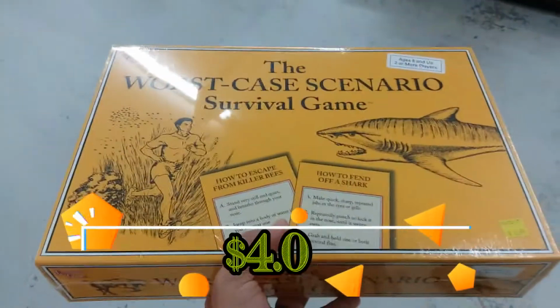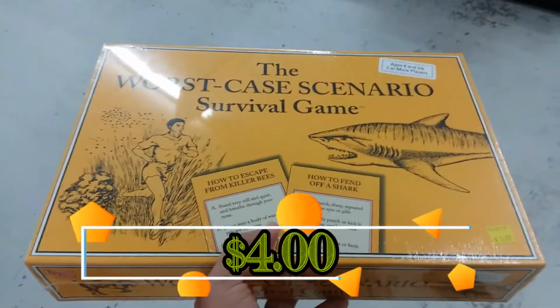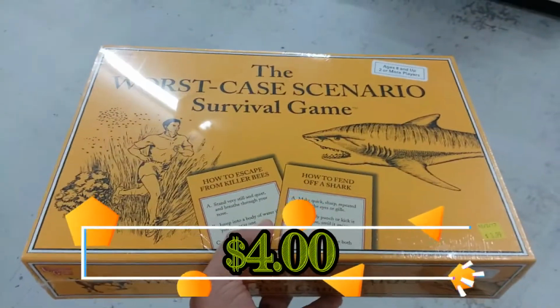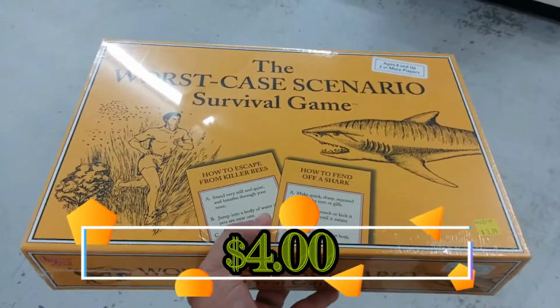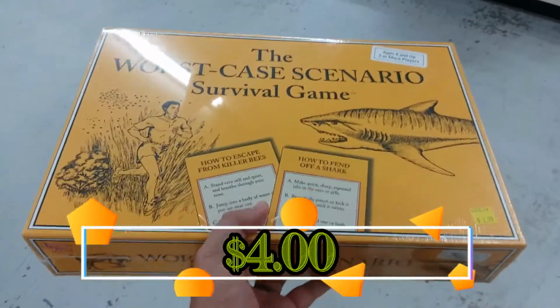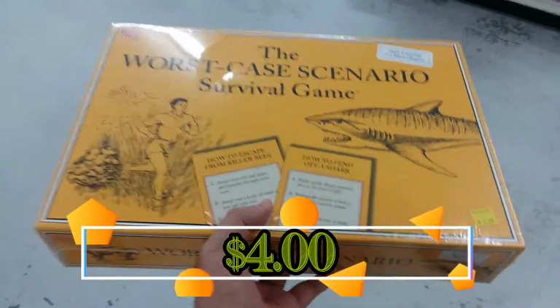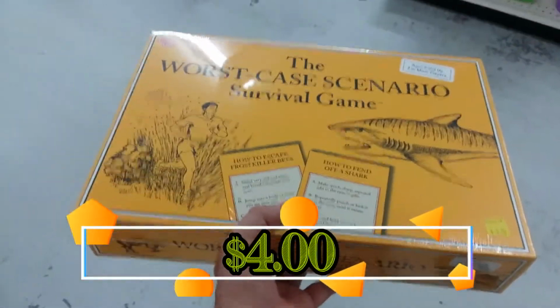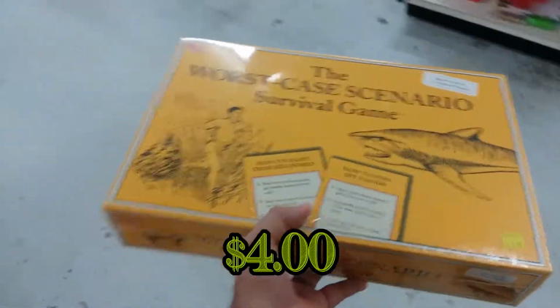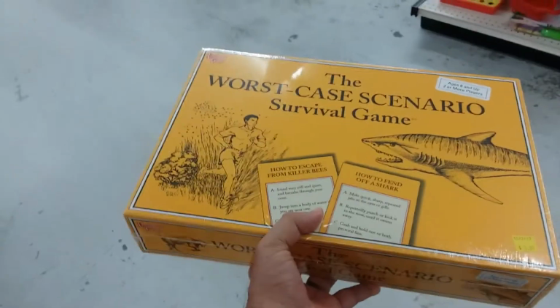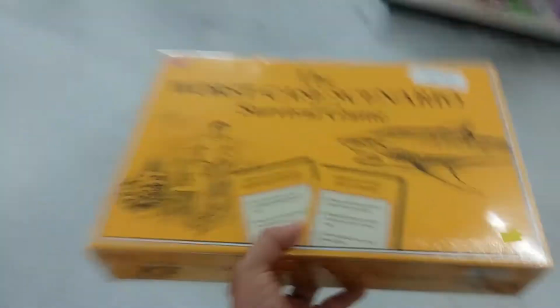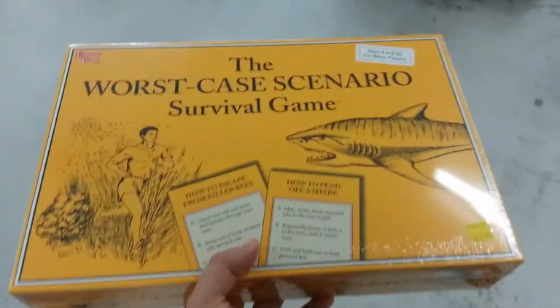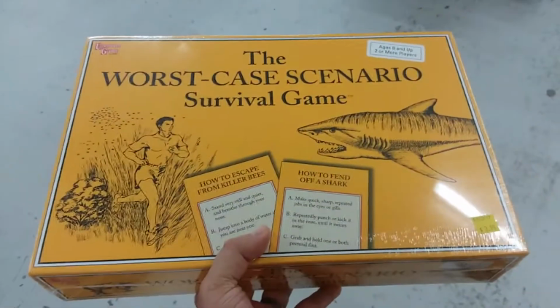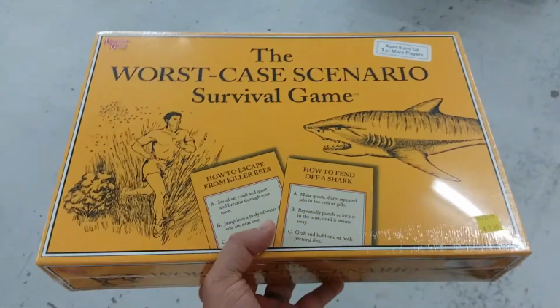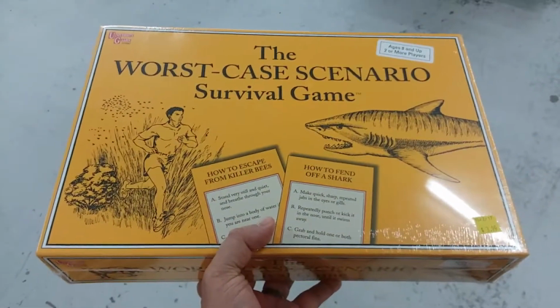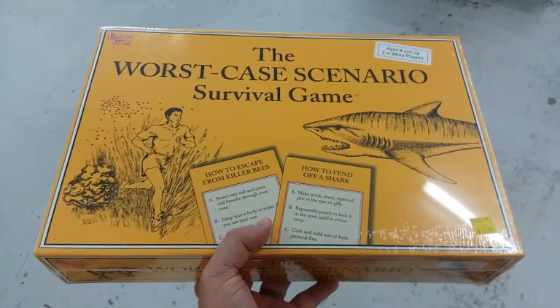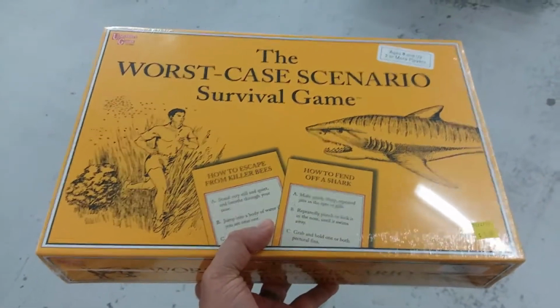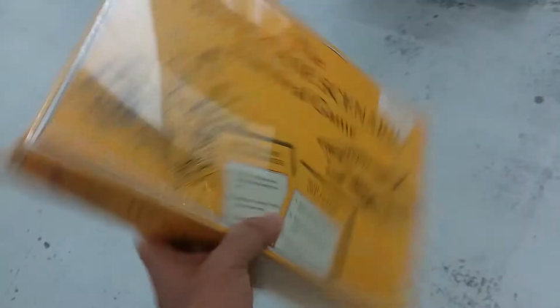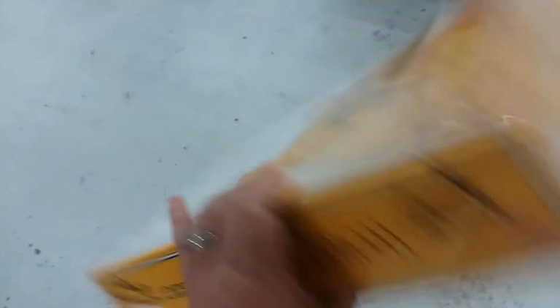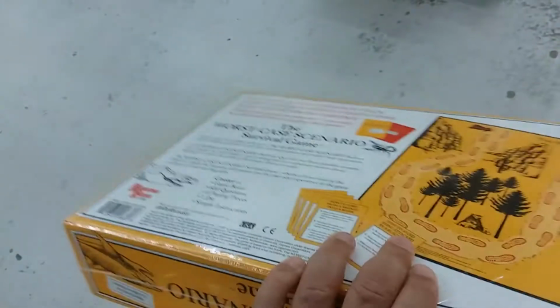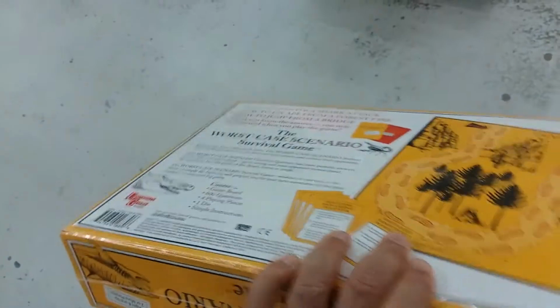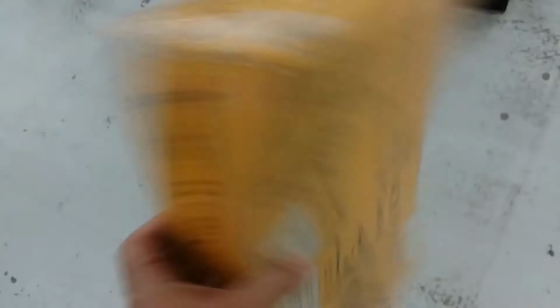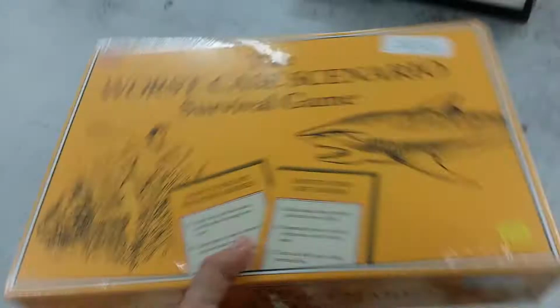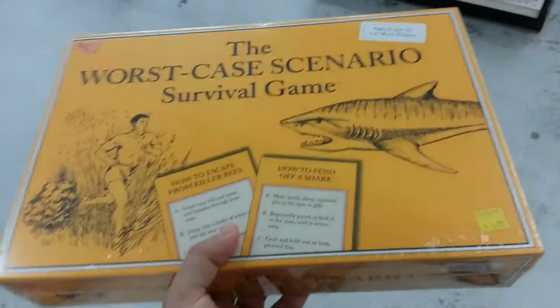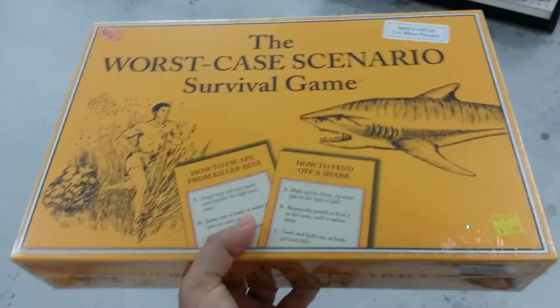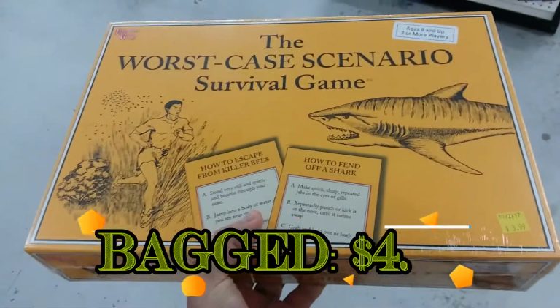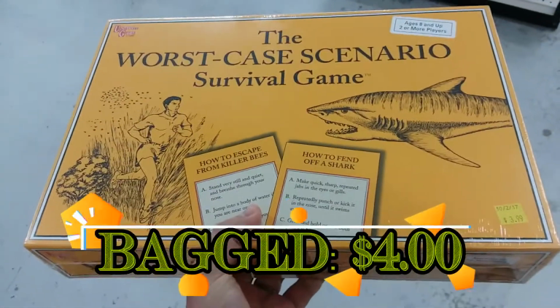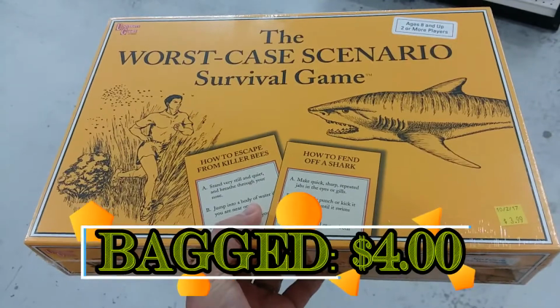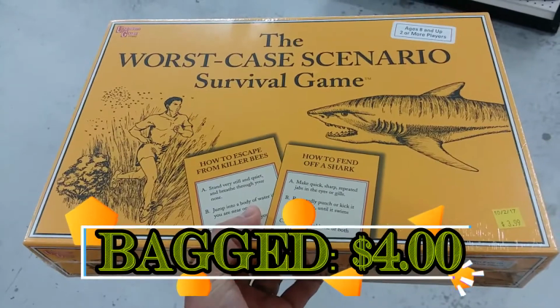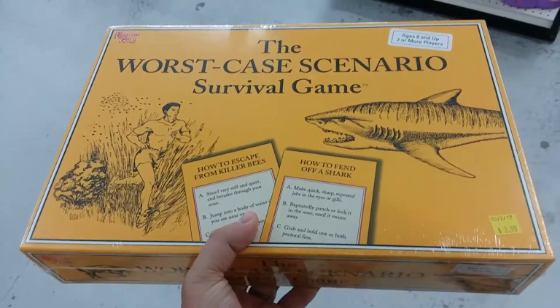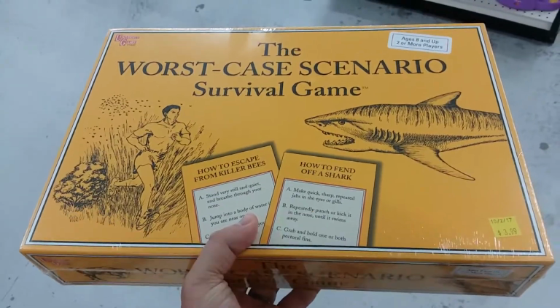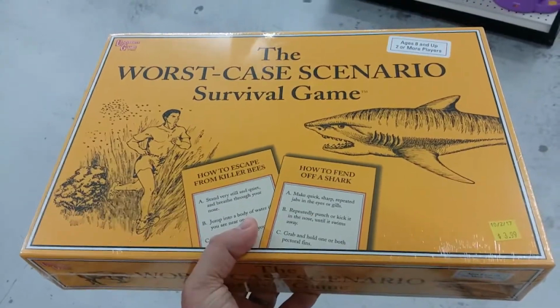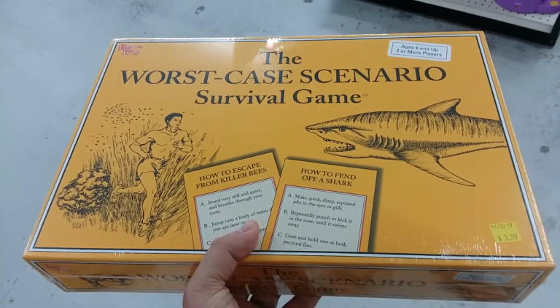Here is the Worst Case Scenario game. I found this game last week, did a little research on it, and decided to get it because it goes for a little bit of money and it's a sealed copy too, so yee-haw!